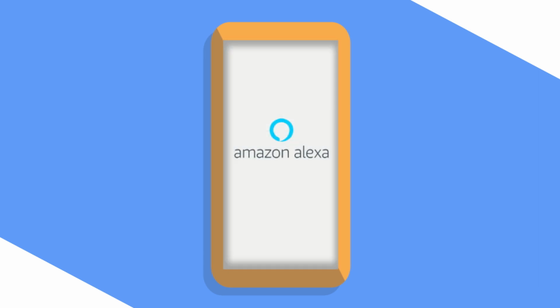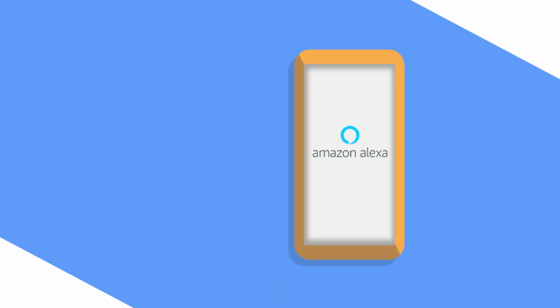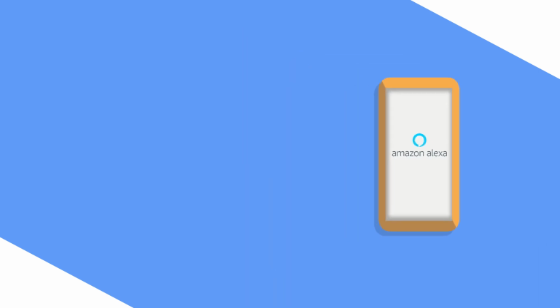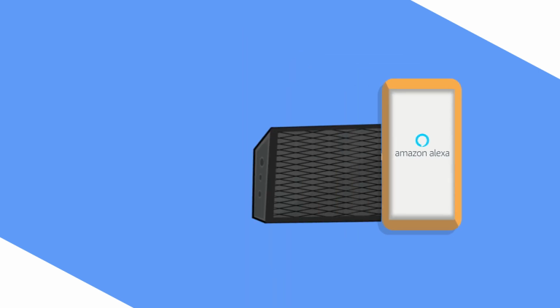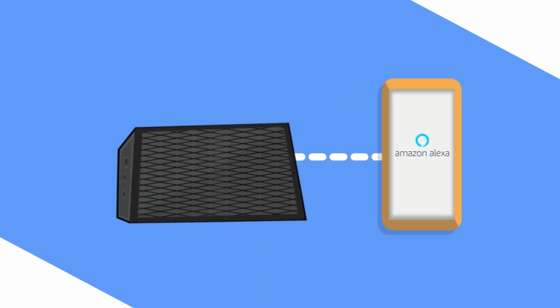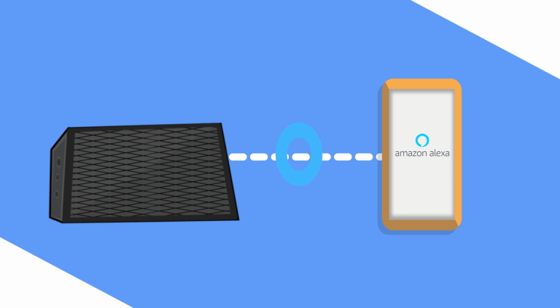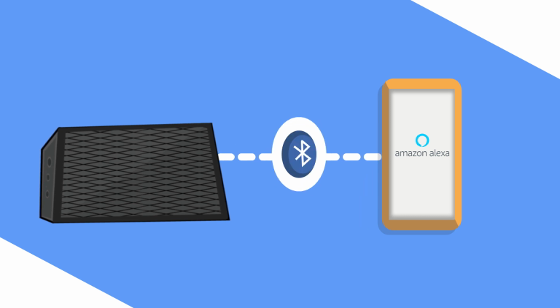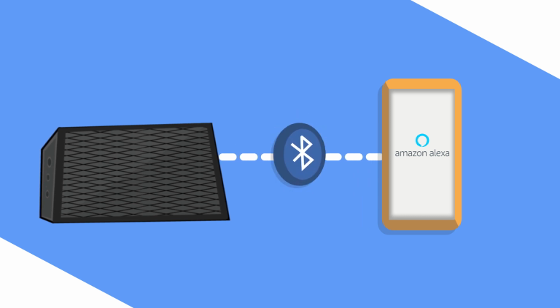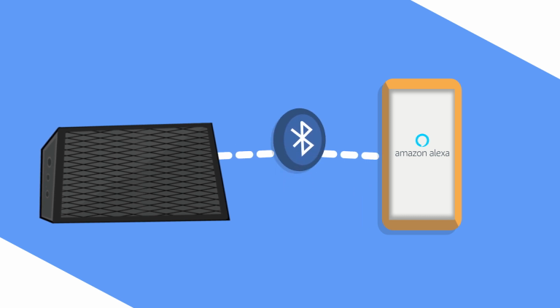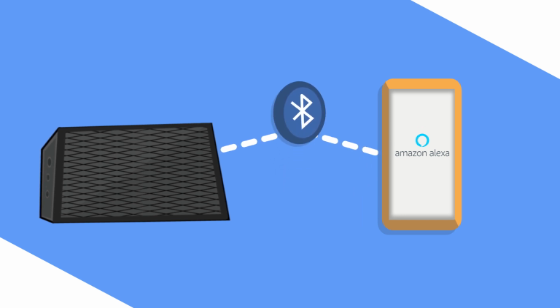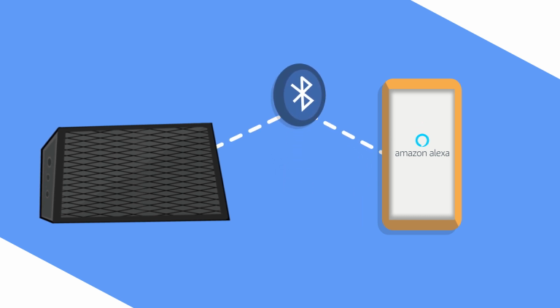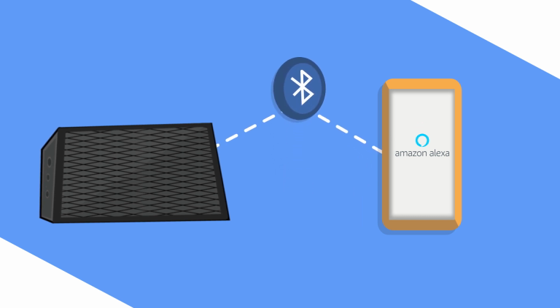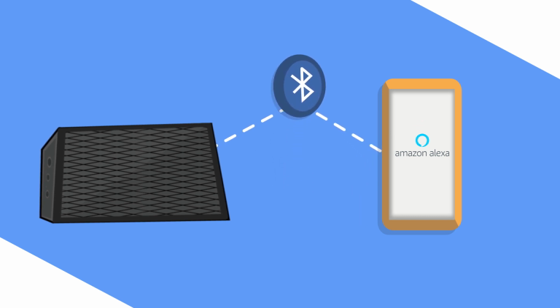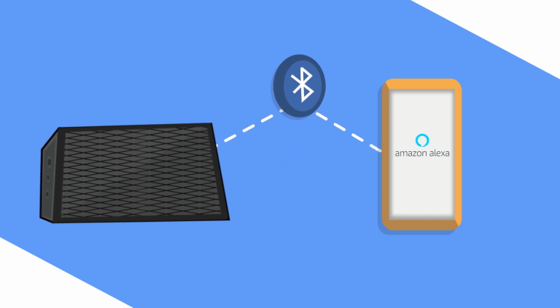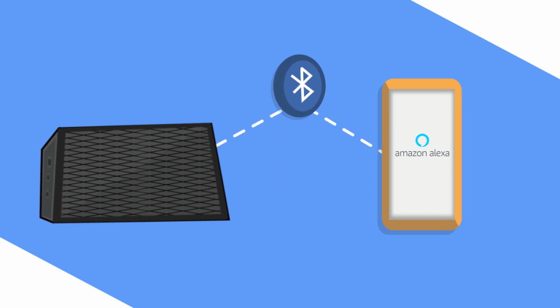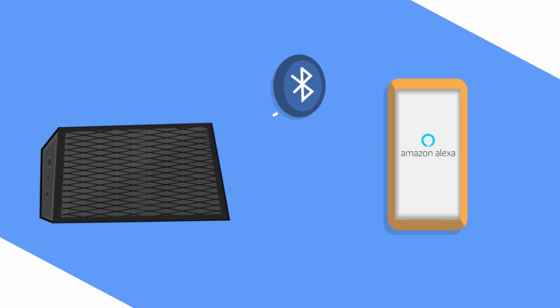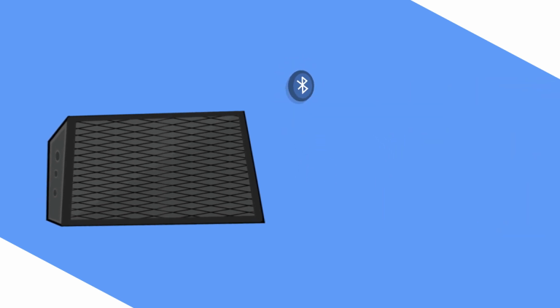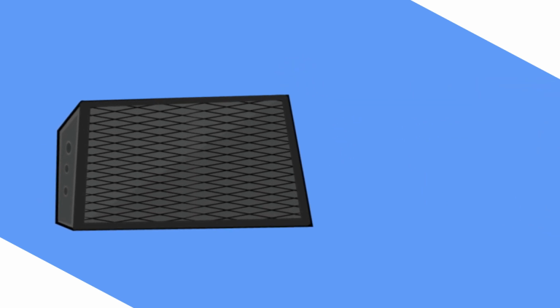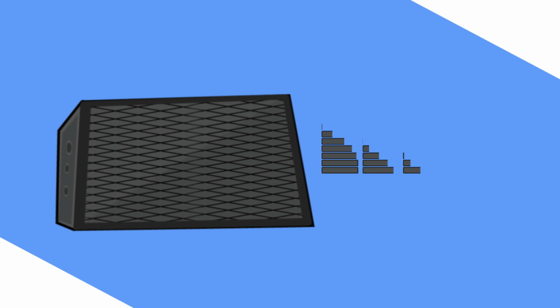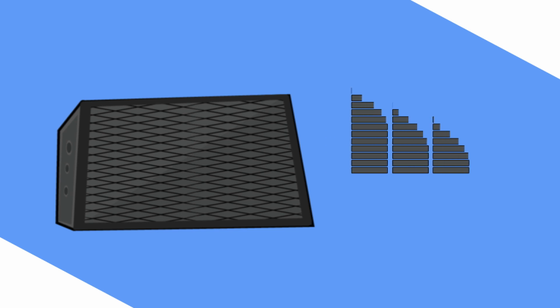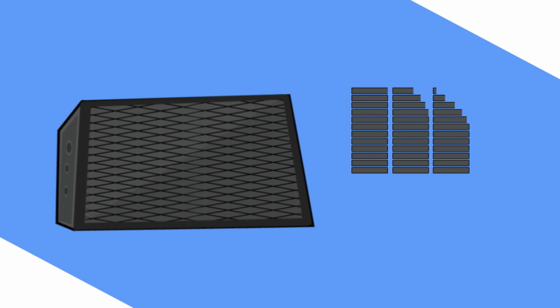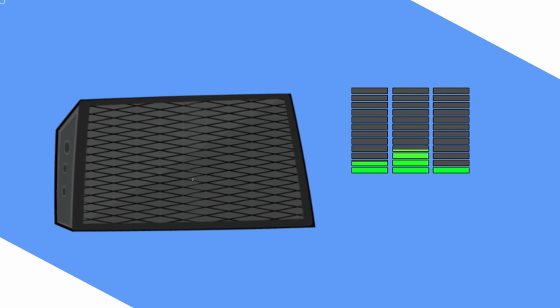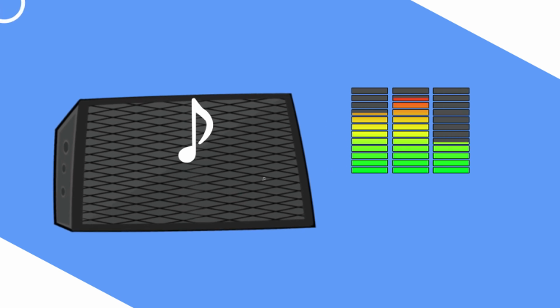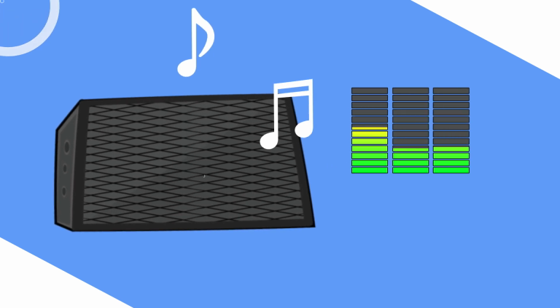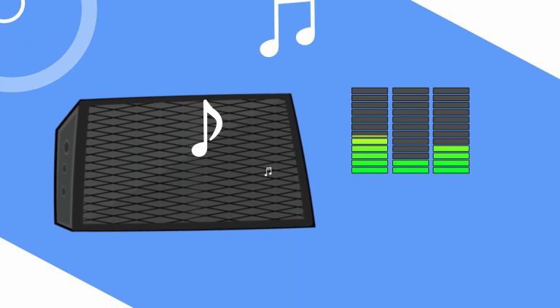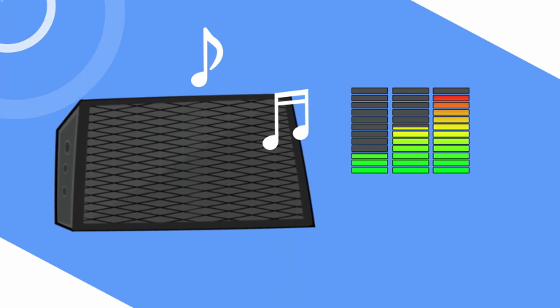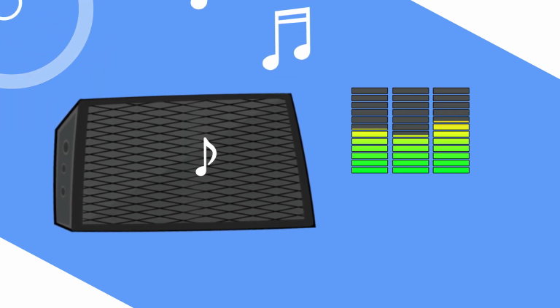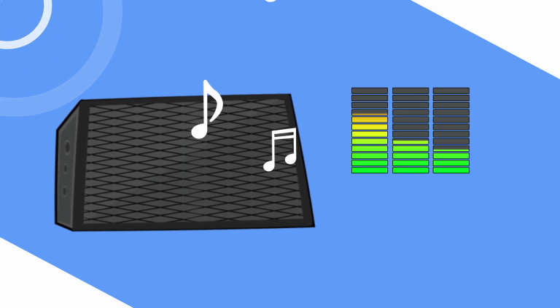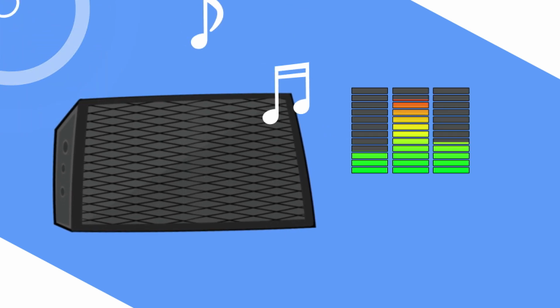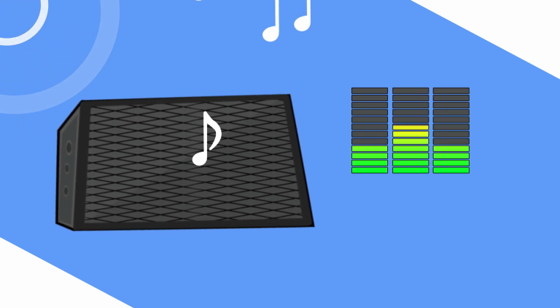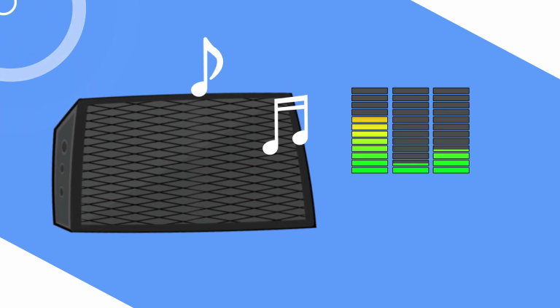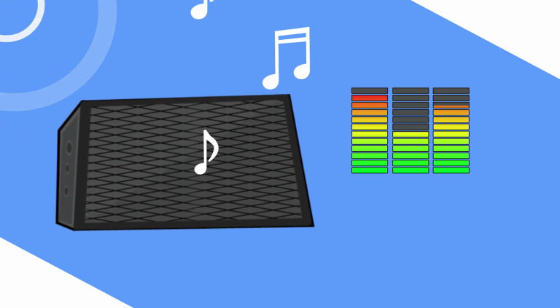If you're using an external Bluetooth speaker, pair your speaker after setup to hear Alexa responses. After you set up the device, you can adjust the volume by voice or on your external speaker.